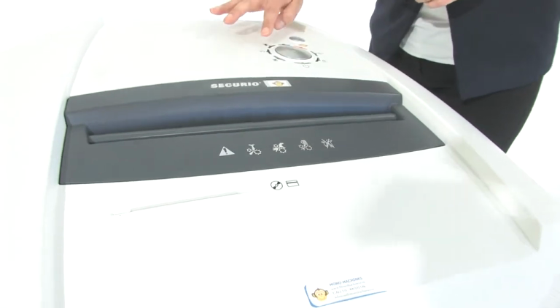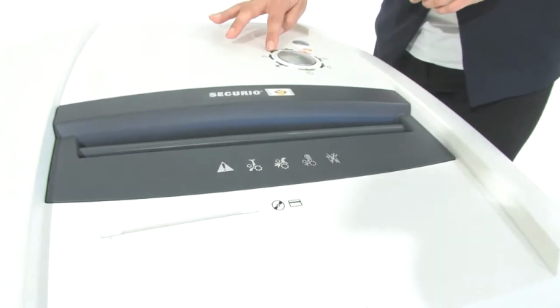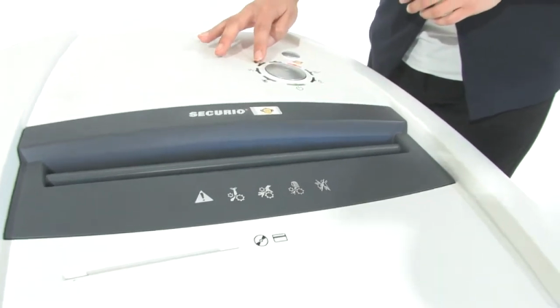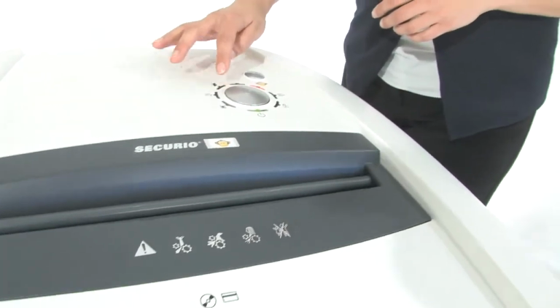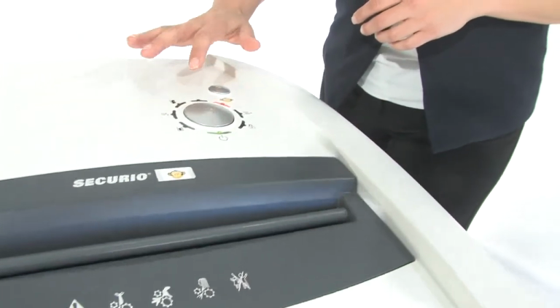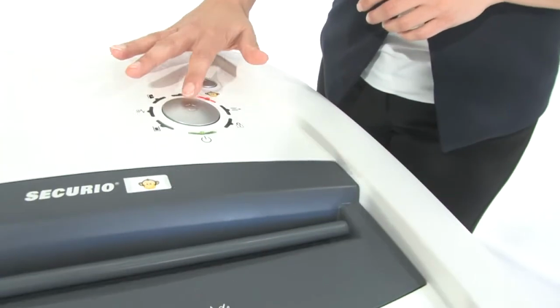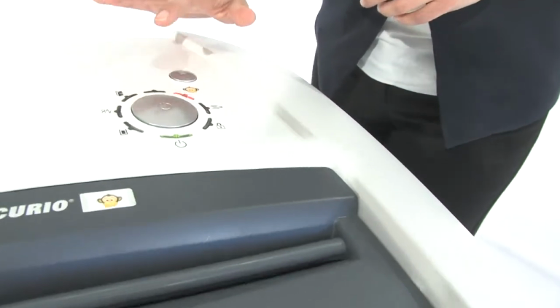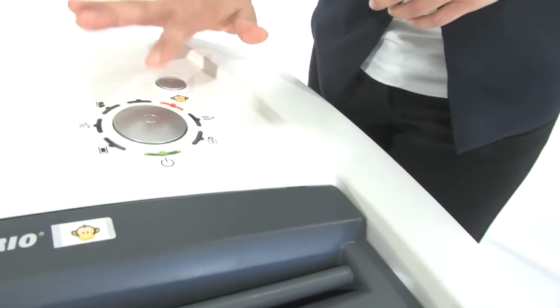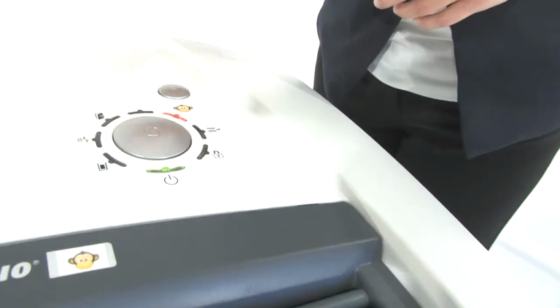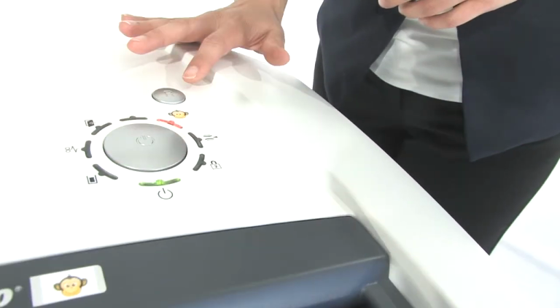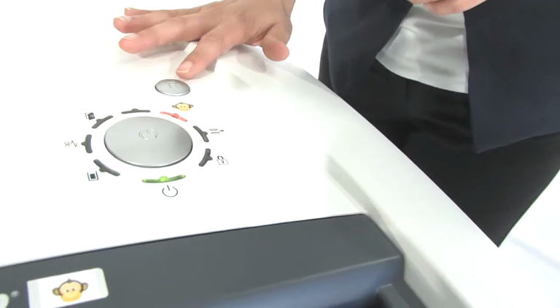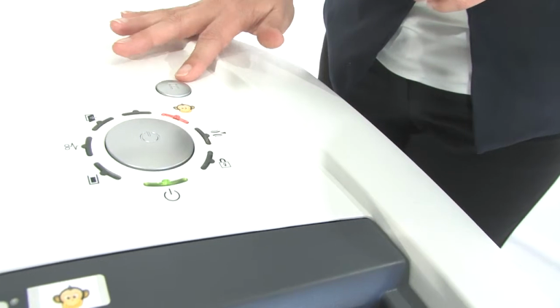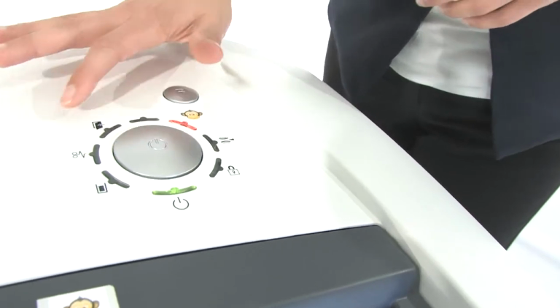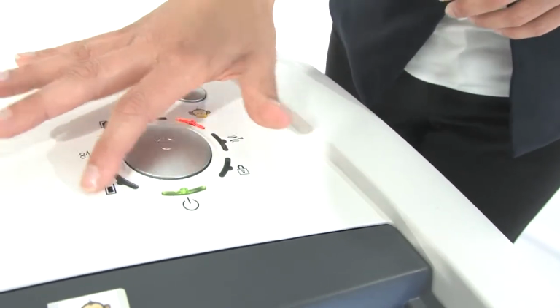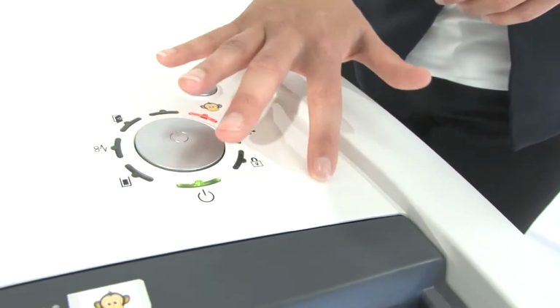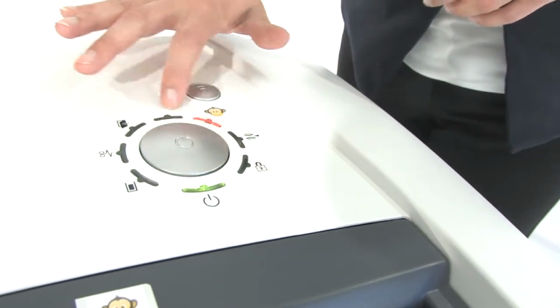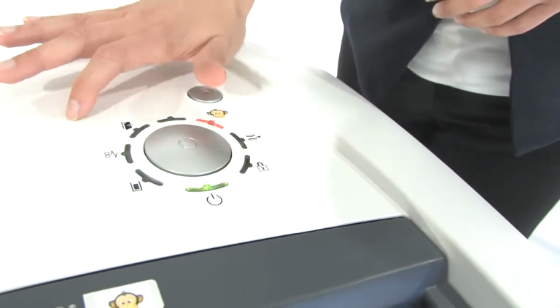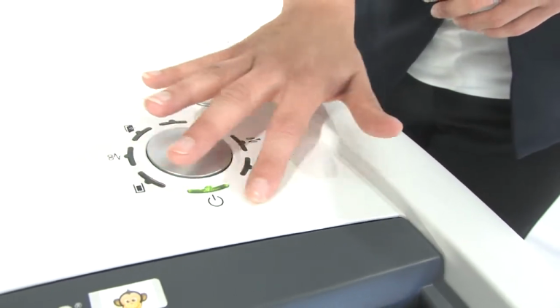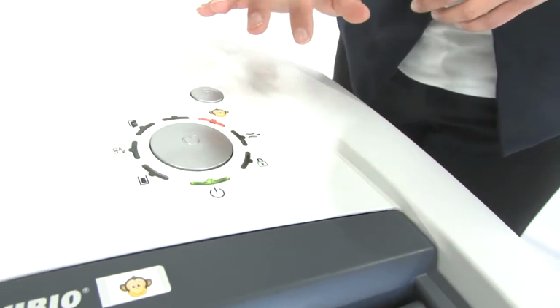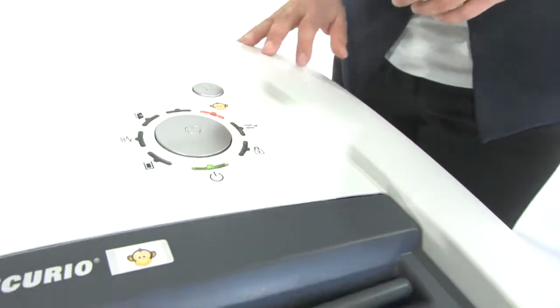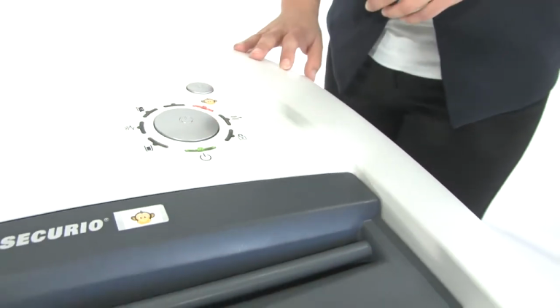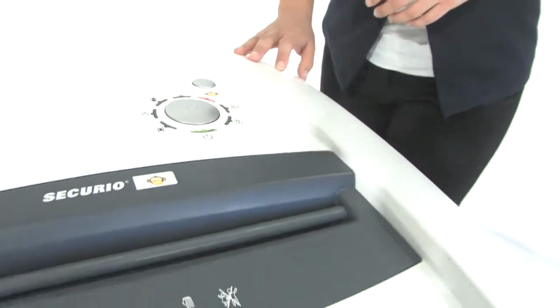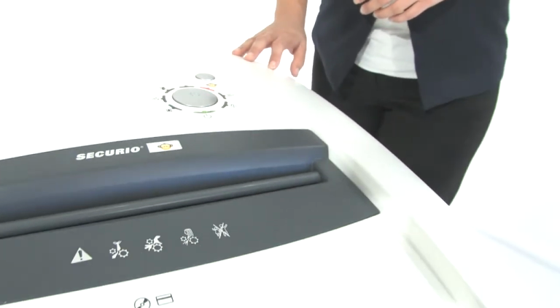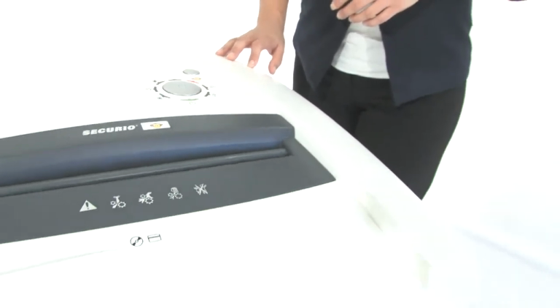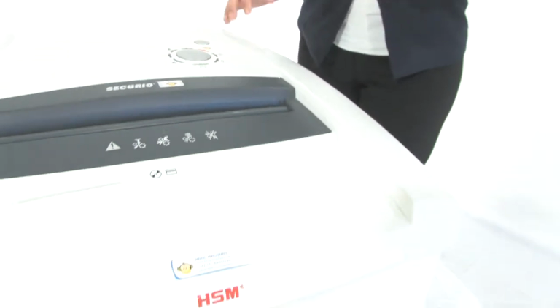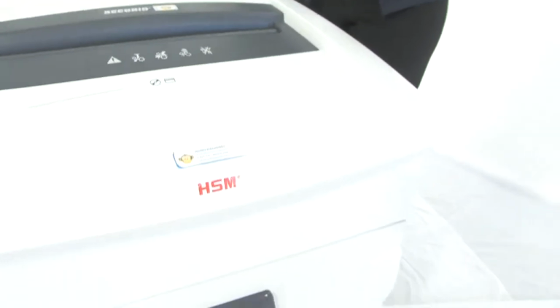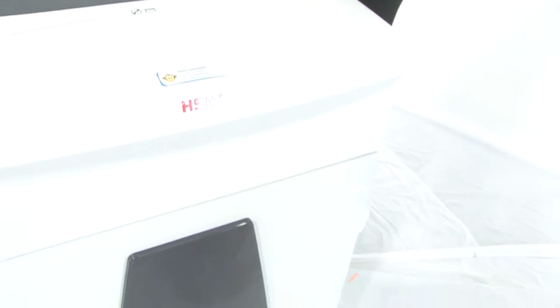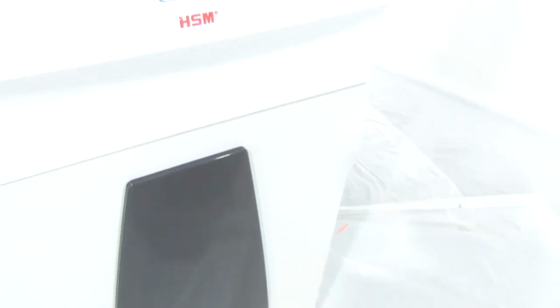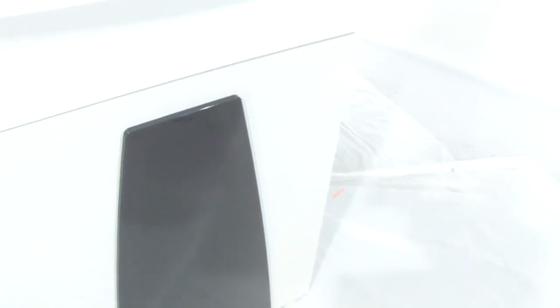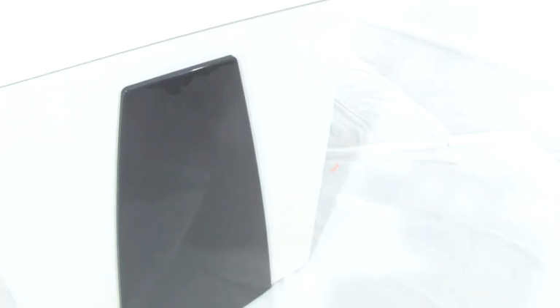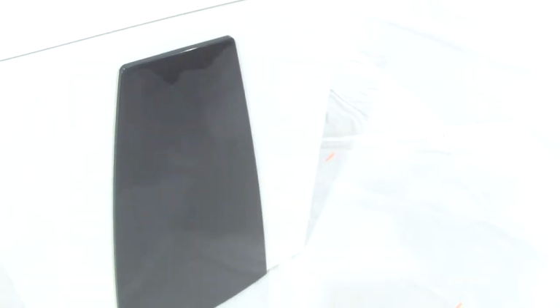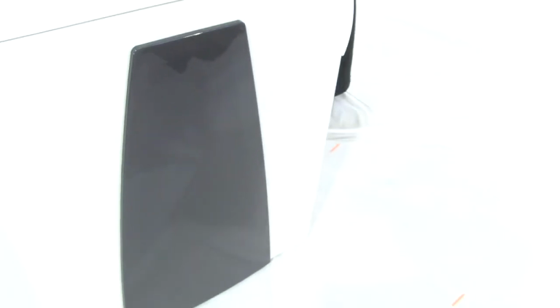Easy to work as well — just two buttons, on and off and reverse. These are the indicator lights that tell you what's going on, and down here a 40 gallon bin.